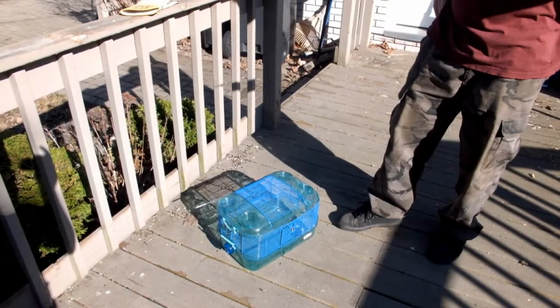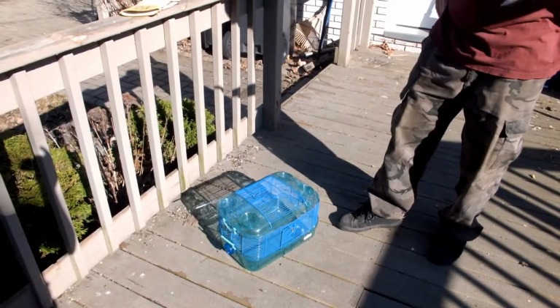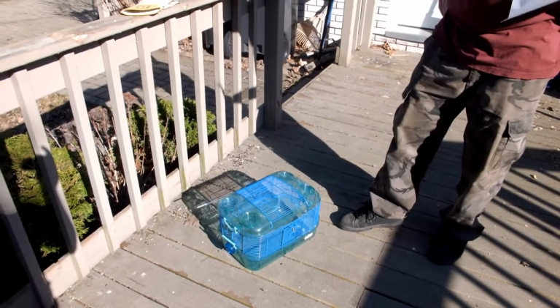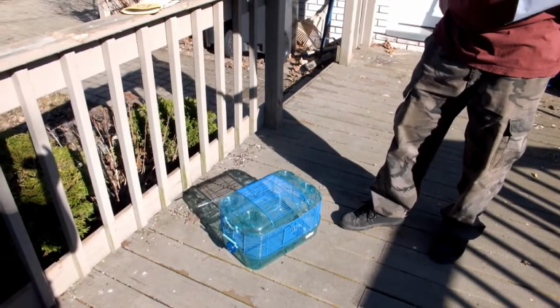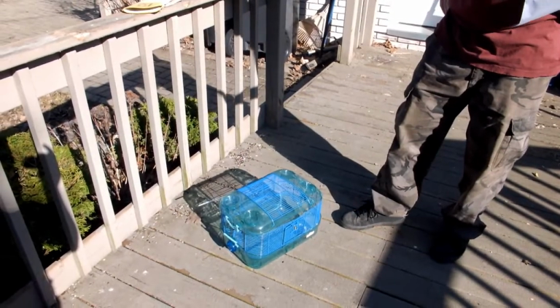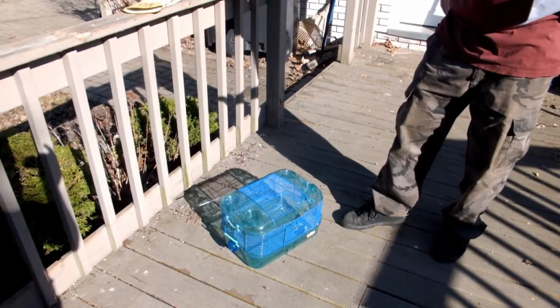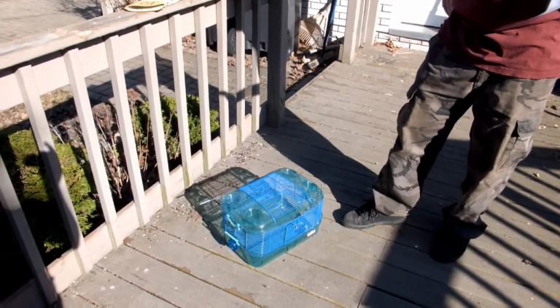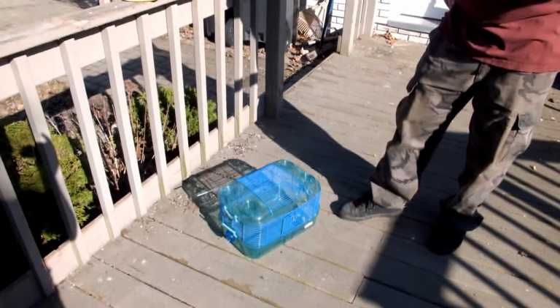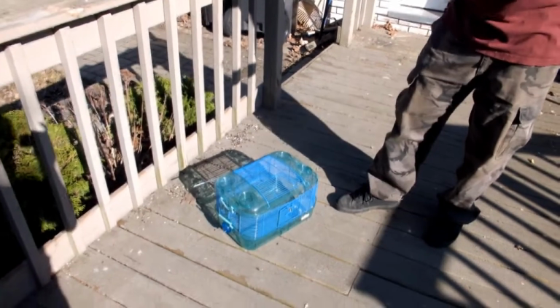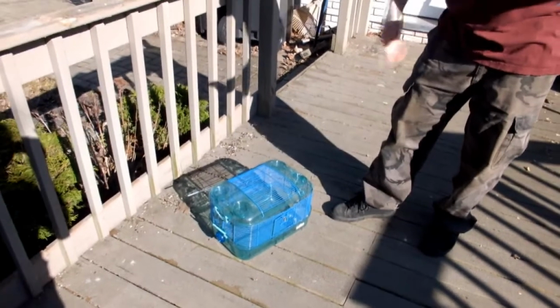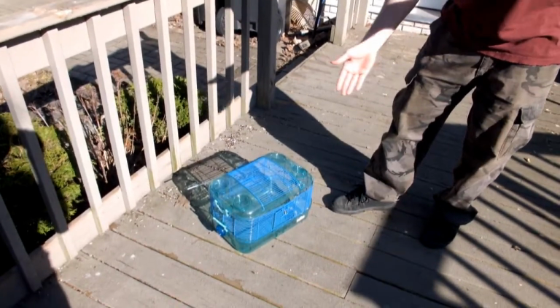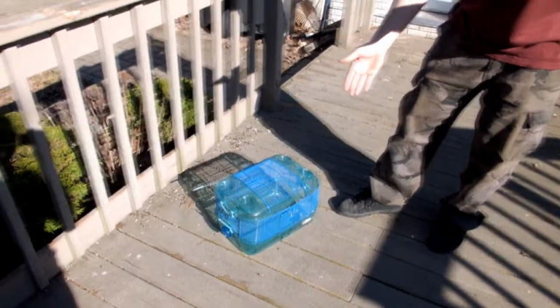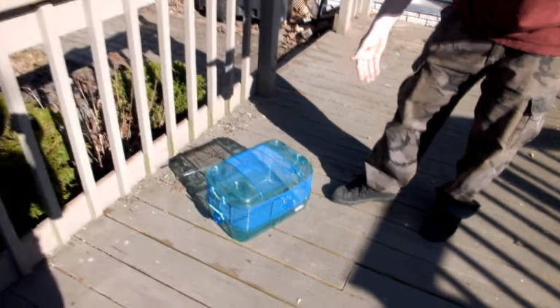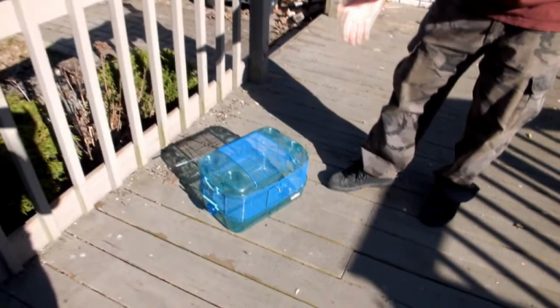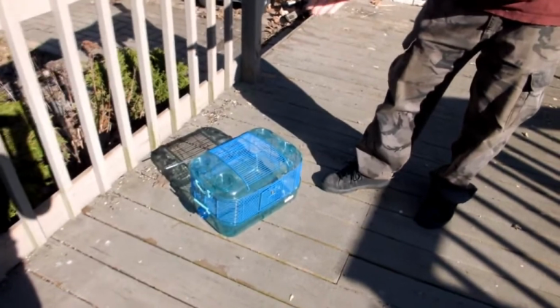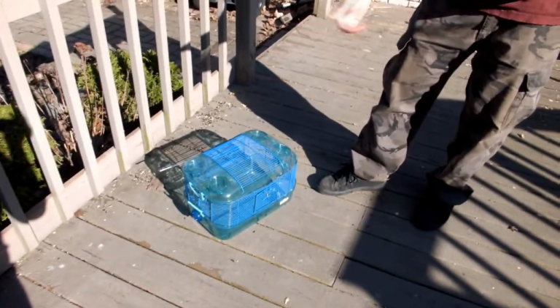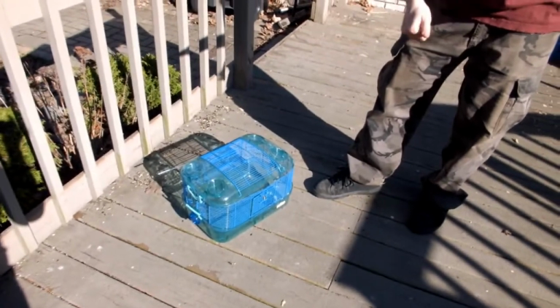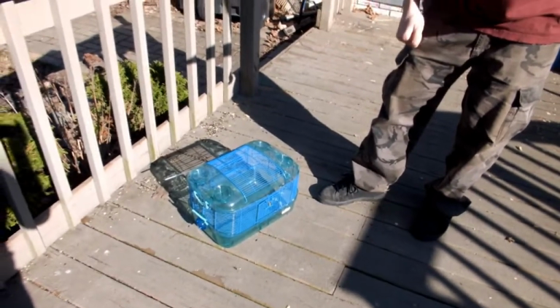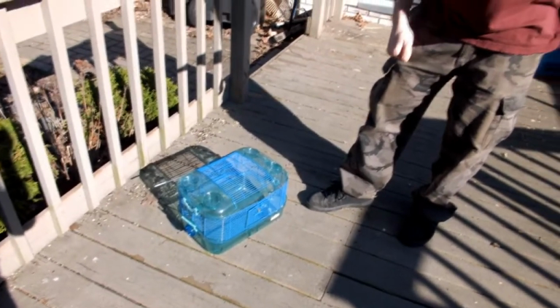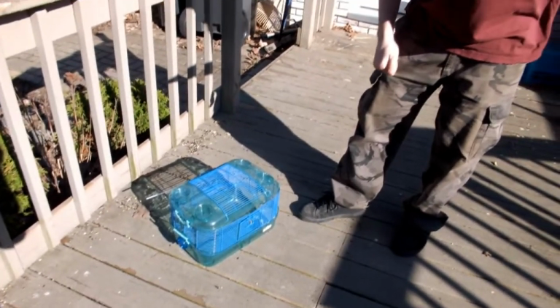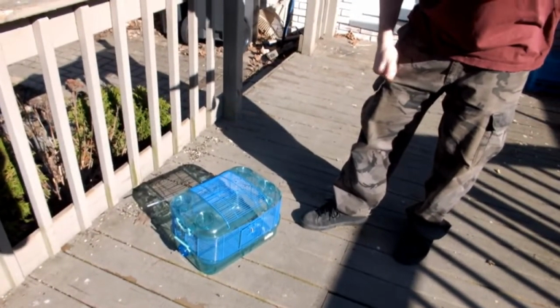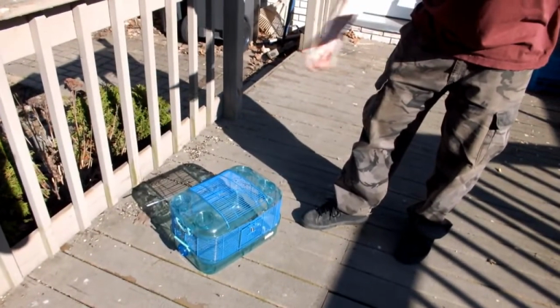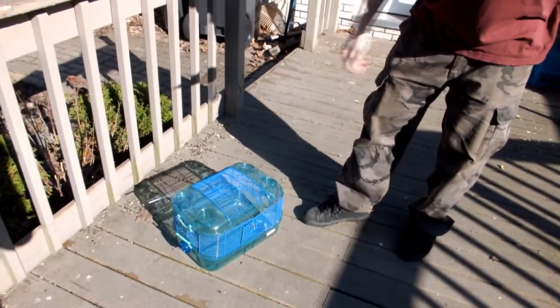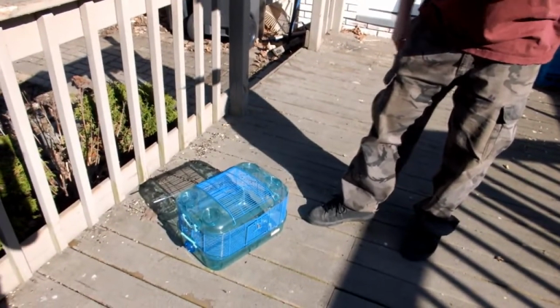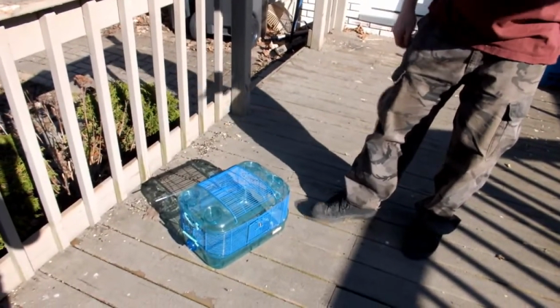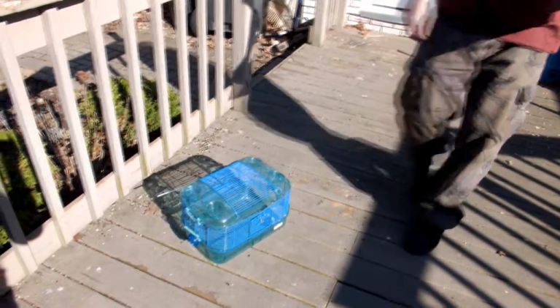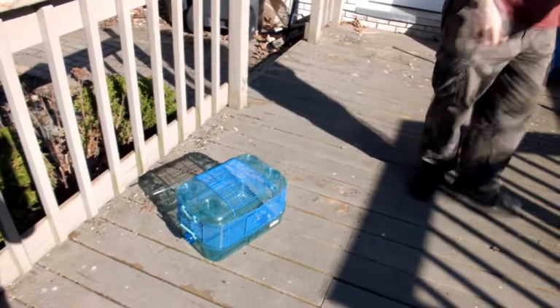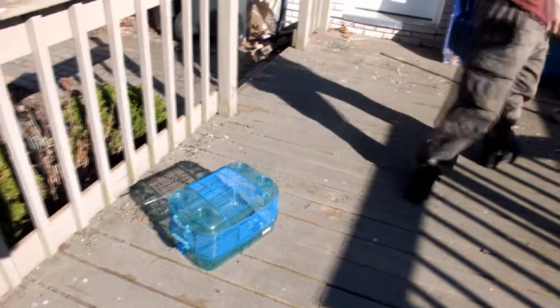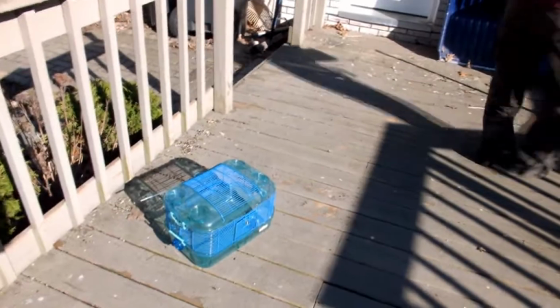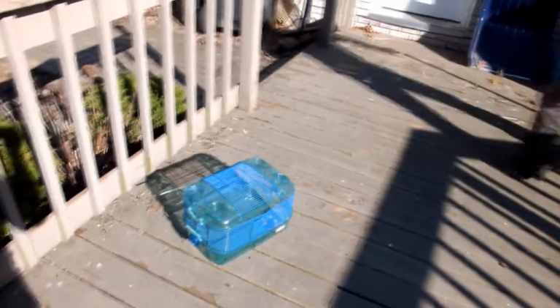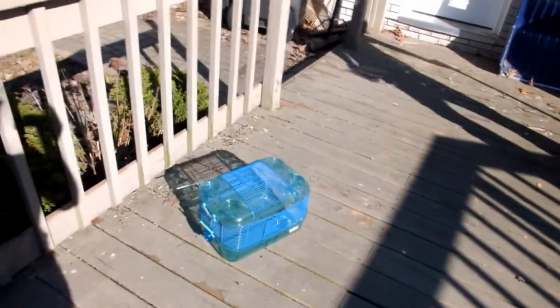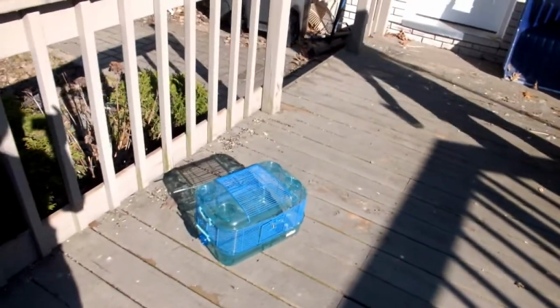Hey everybody, I'm sure you're all familiar with these small hamster cages here. Today I'm going to show you how you can improve them — well, the only way to improve them really. Alright, let's get started.